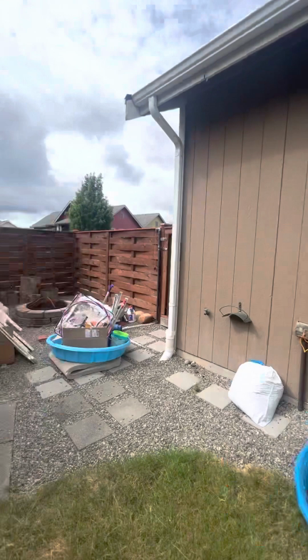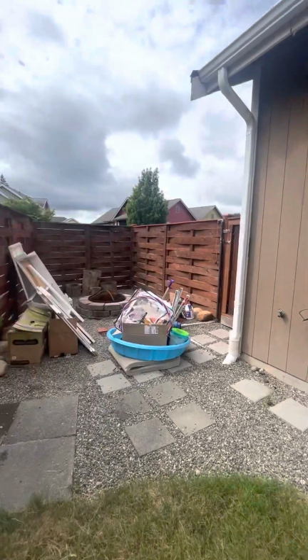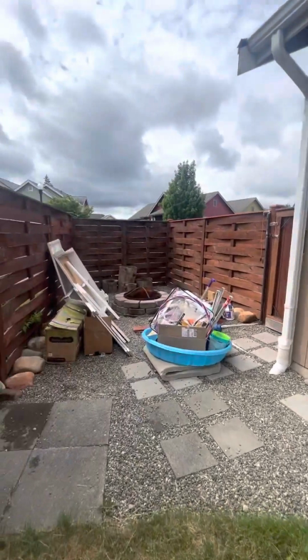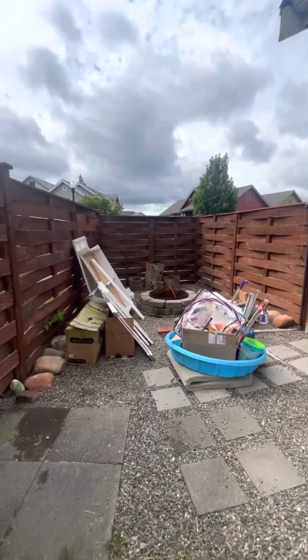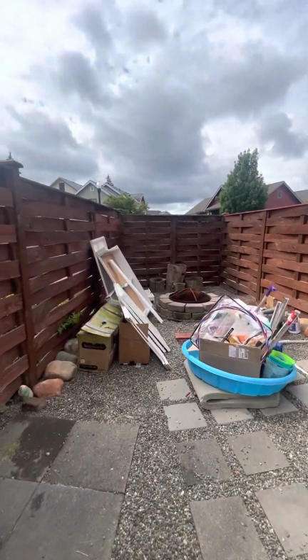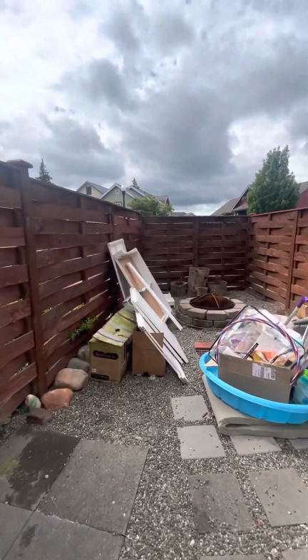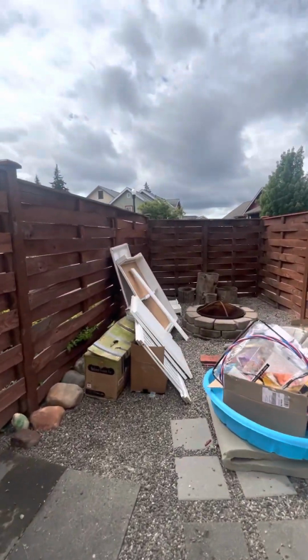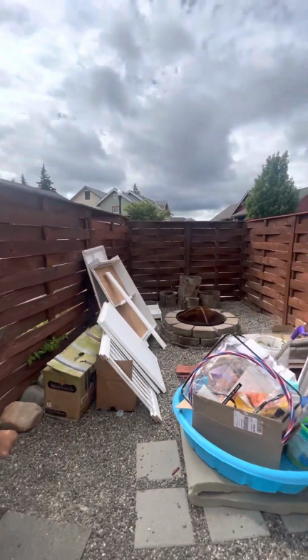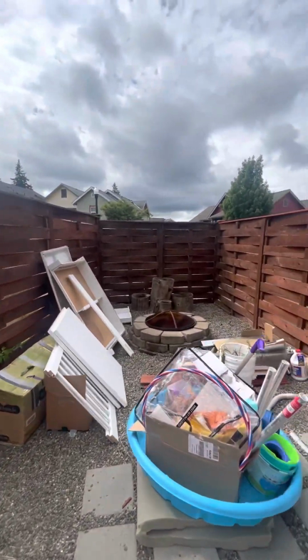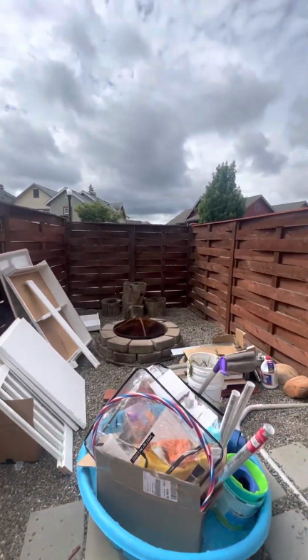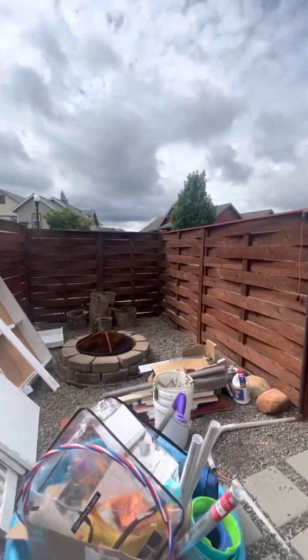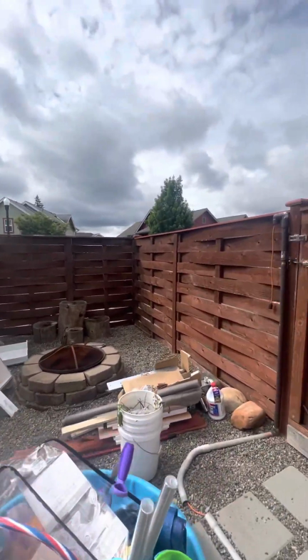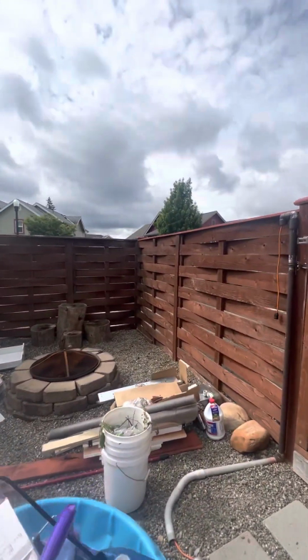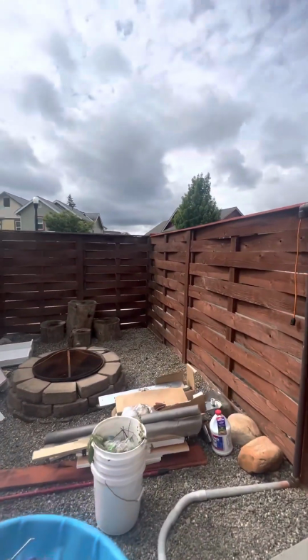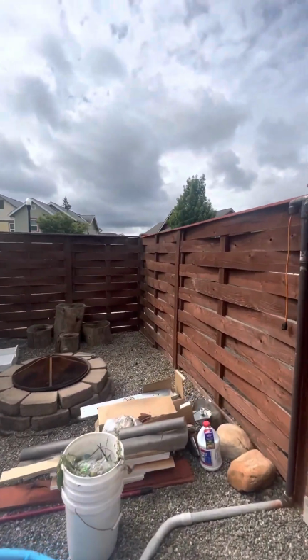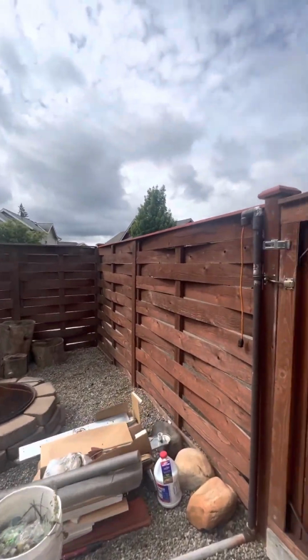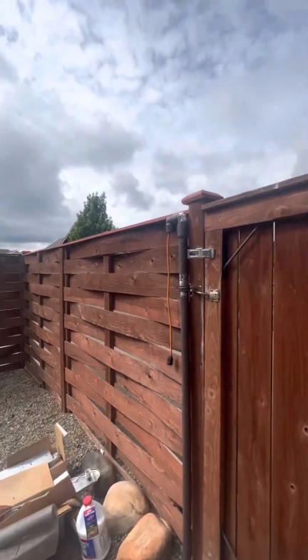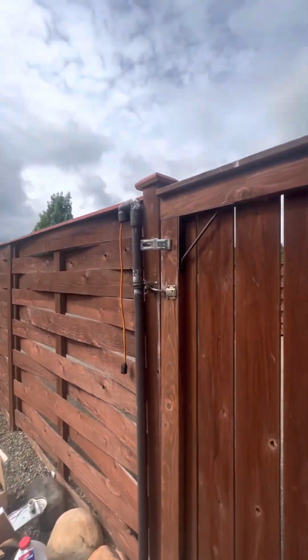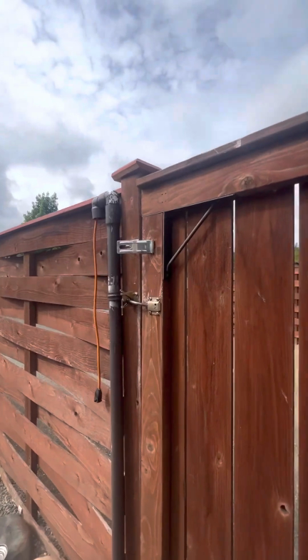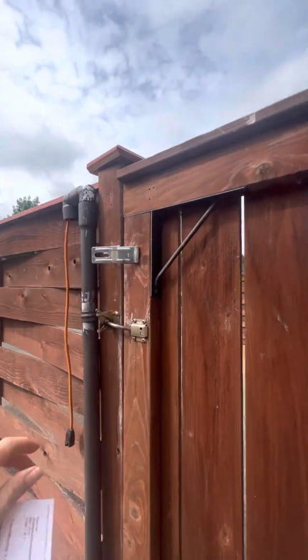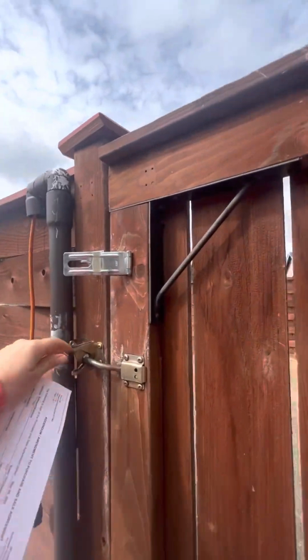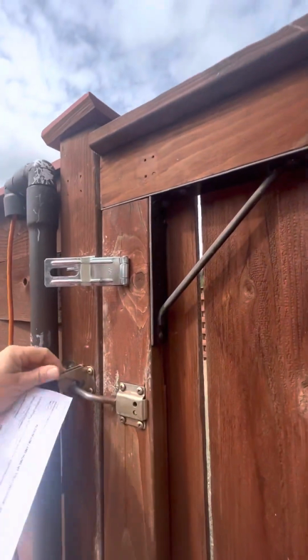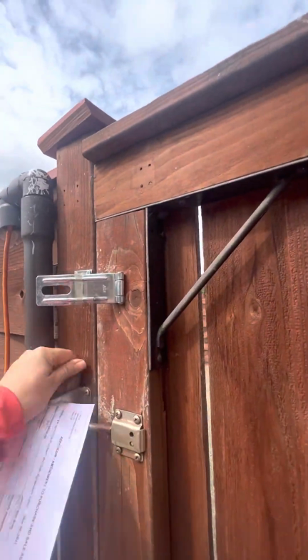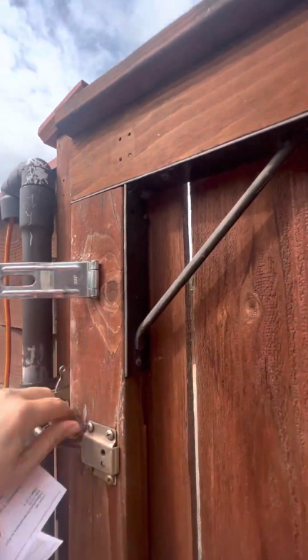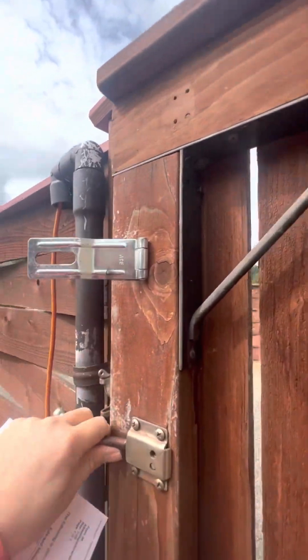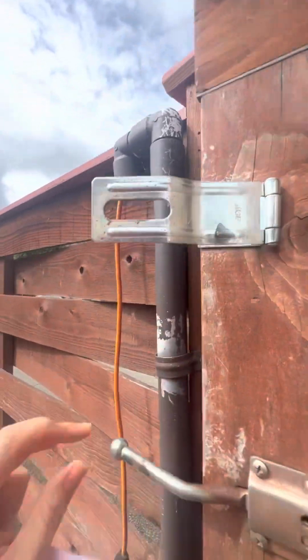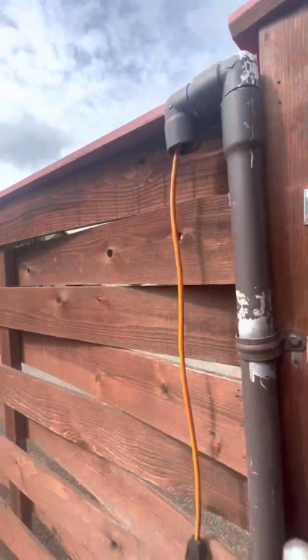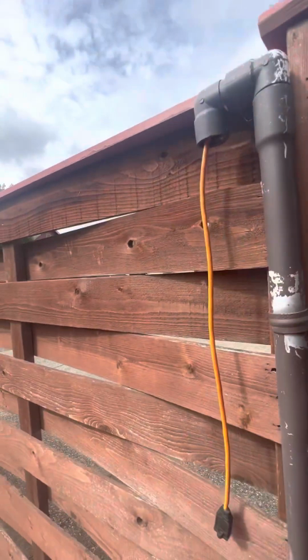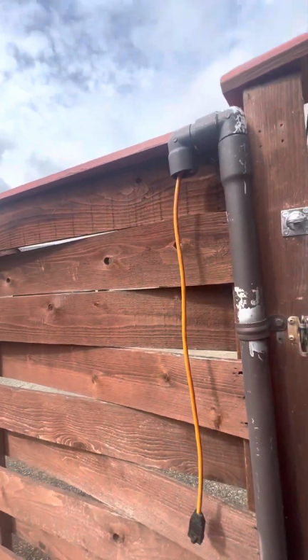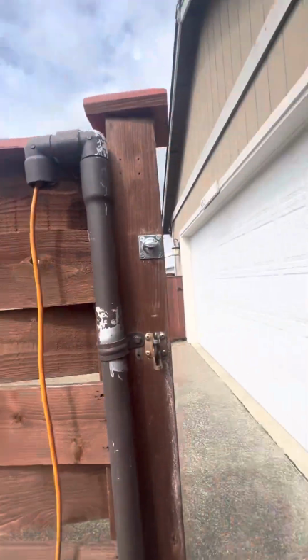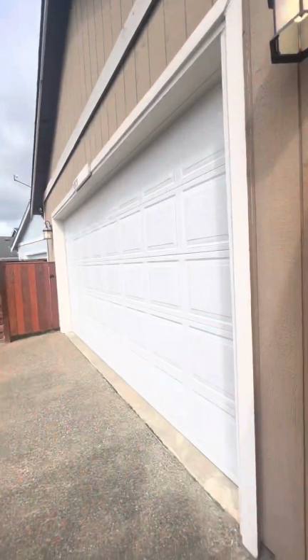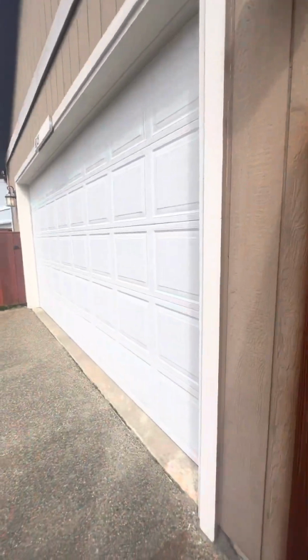A beautiful fire pit. There was another issue on the other side that we'll take a look at to make sure that's been corrected and remedied.